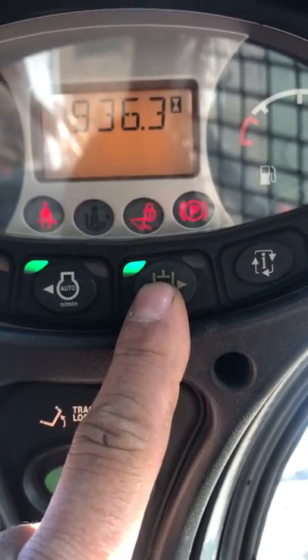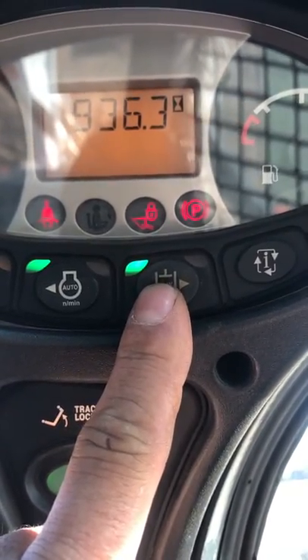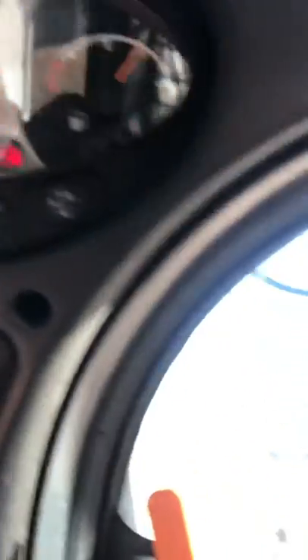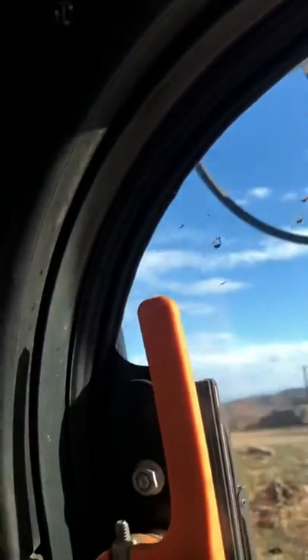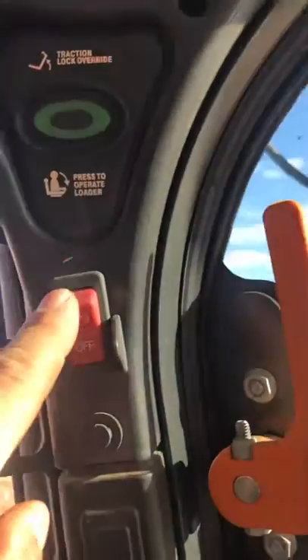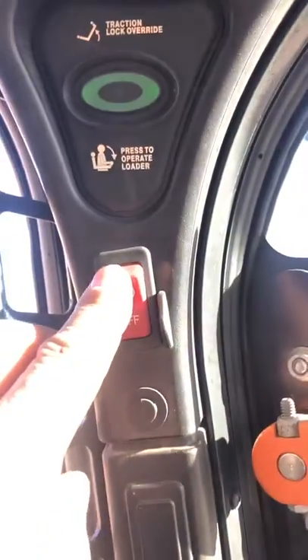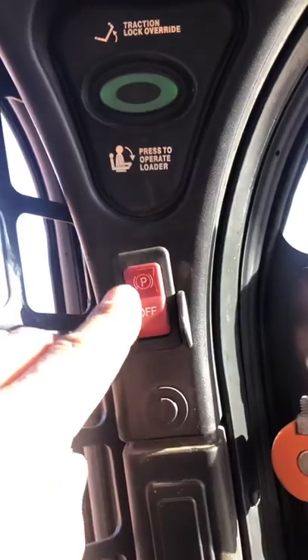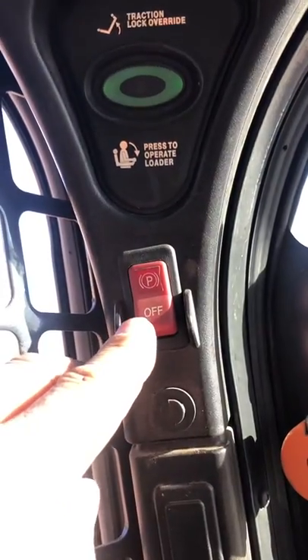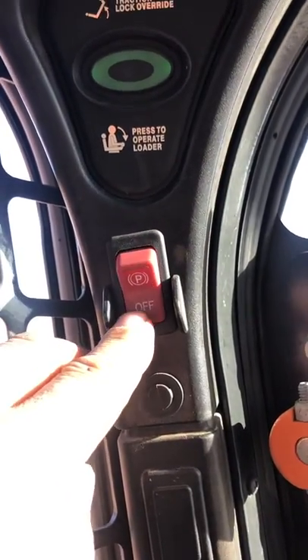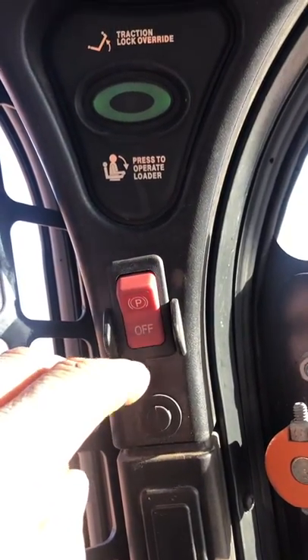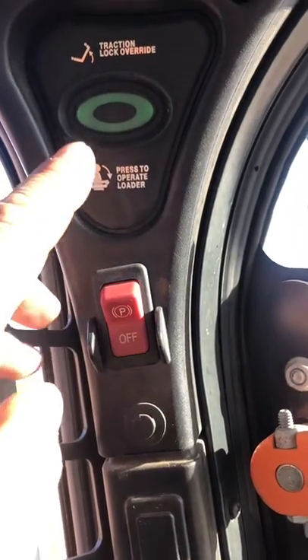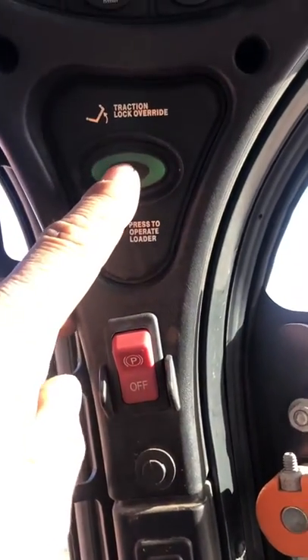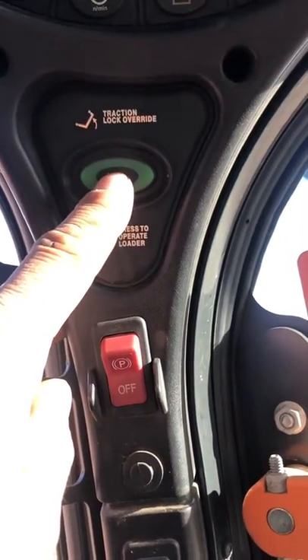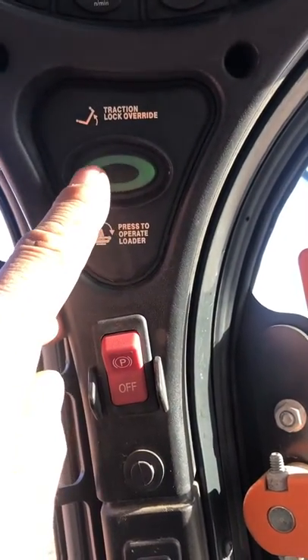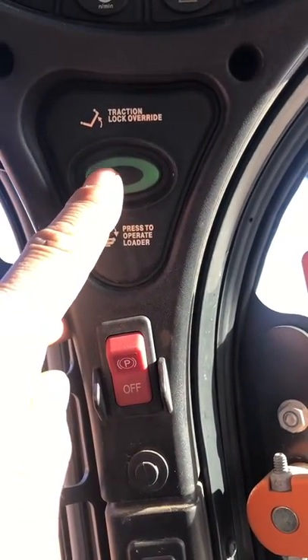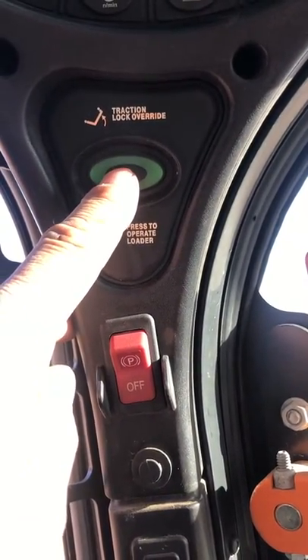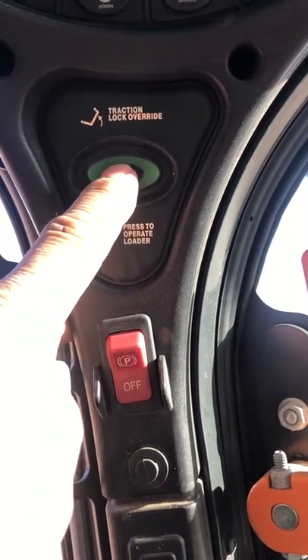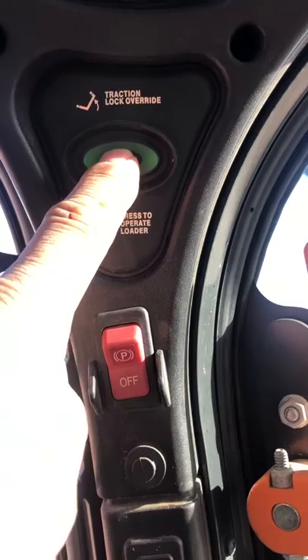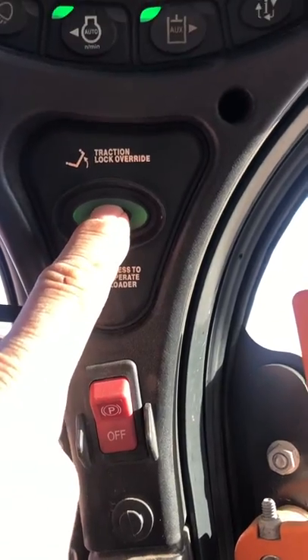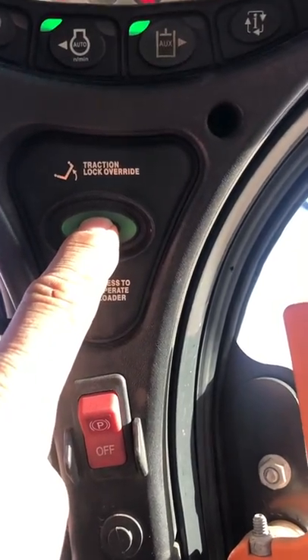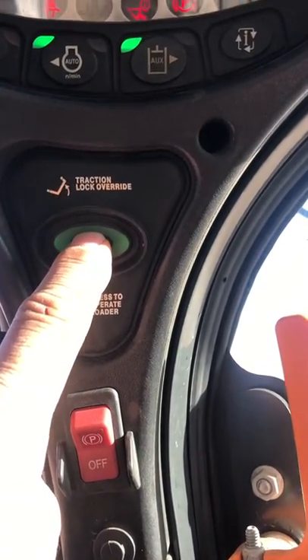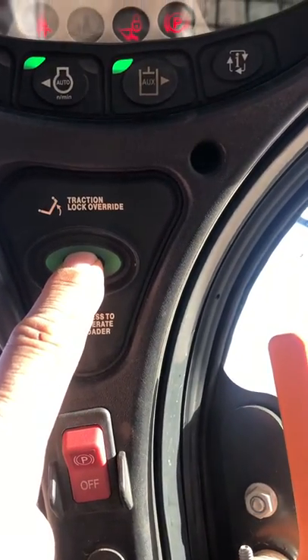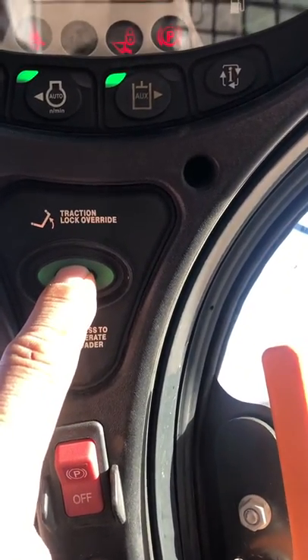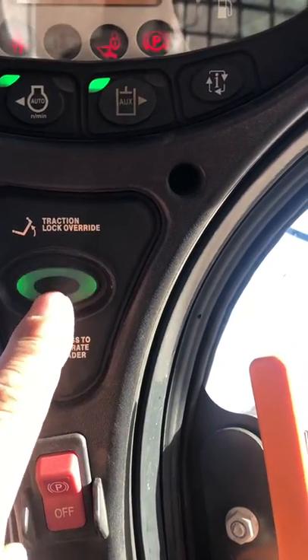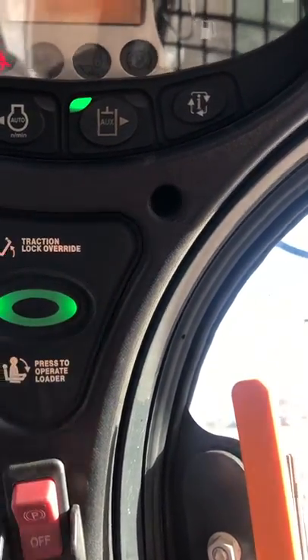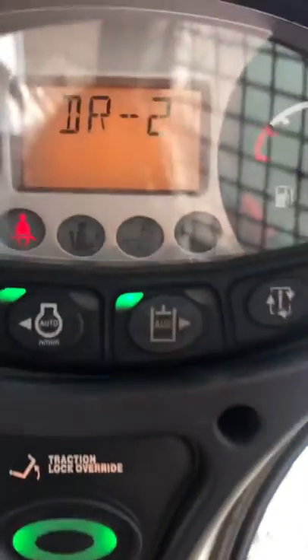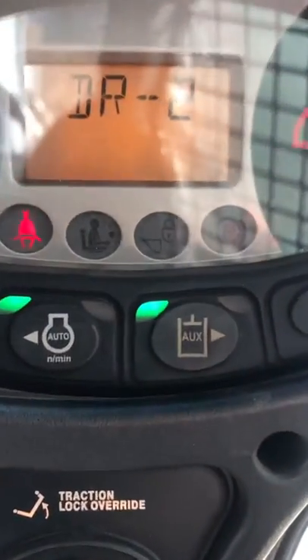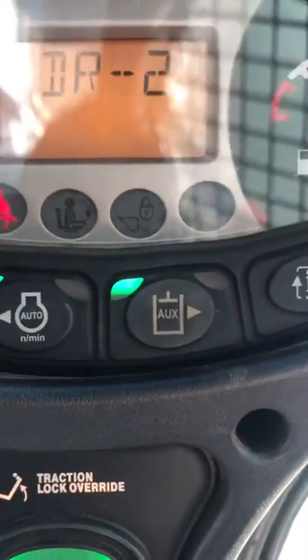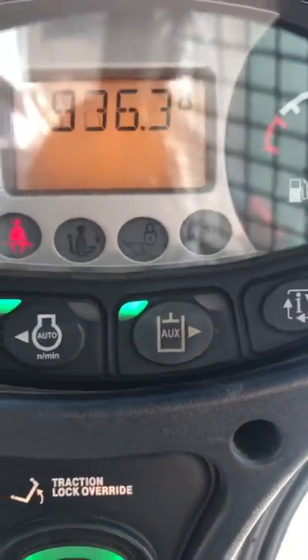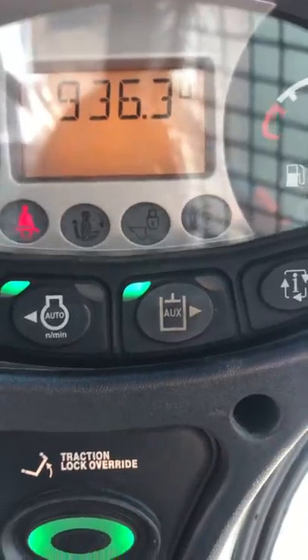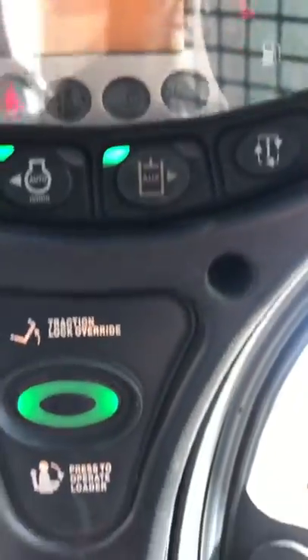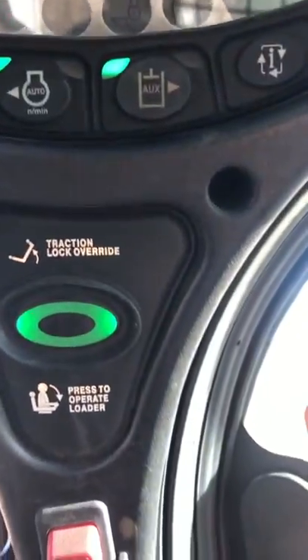That will give you a green light. You have your parking brake on or off, and if you're going to do any traction override you have to press this button. When all those clear up there and there are no red lights, you can use the machine.